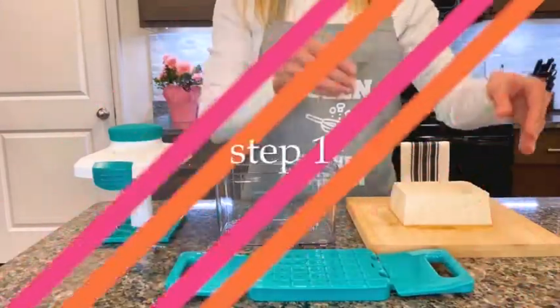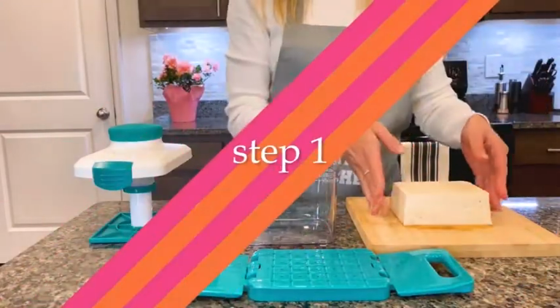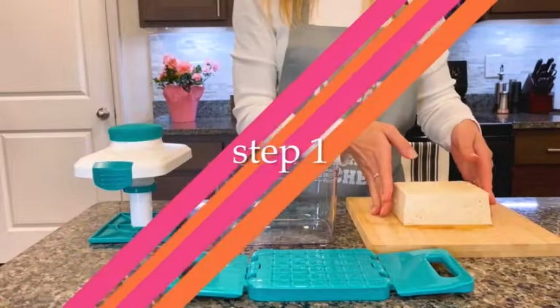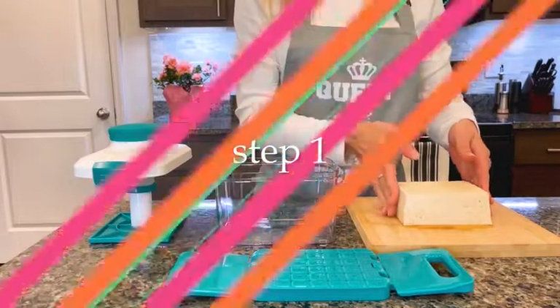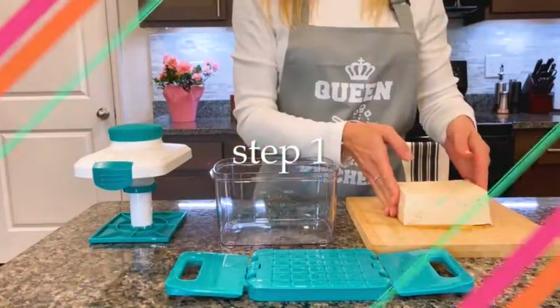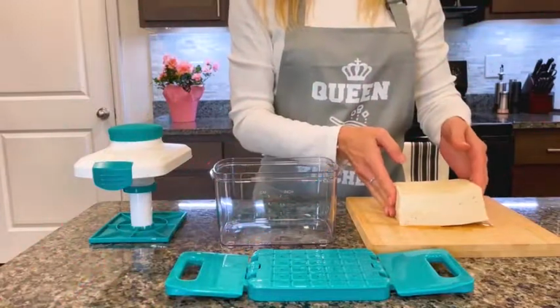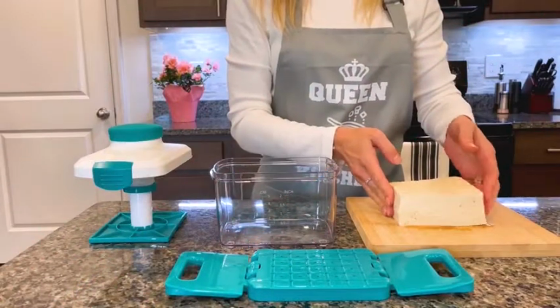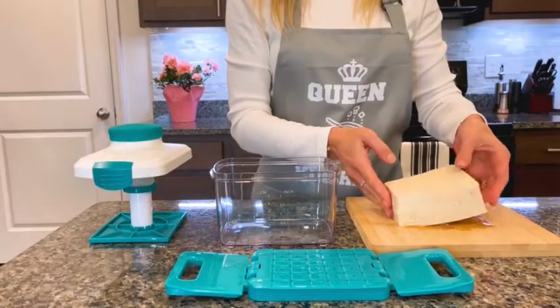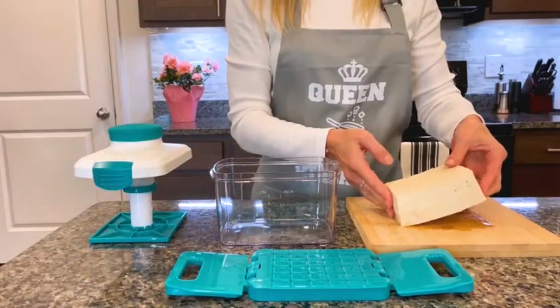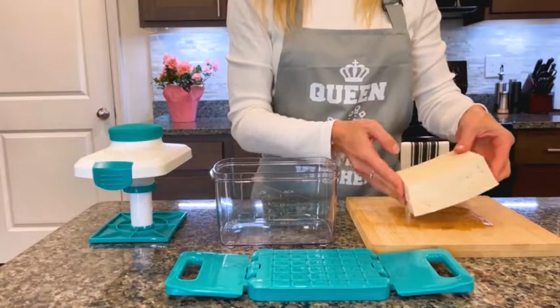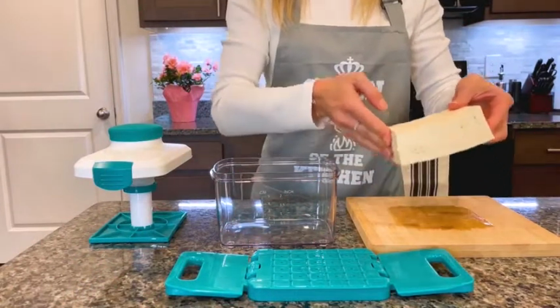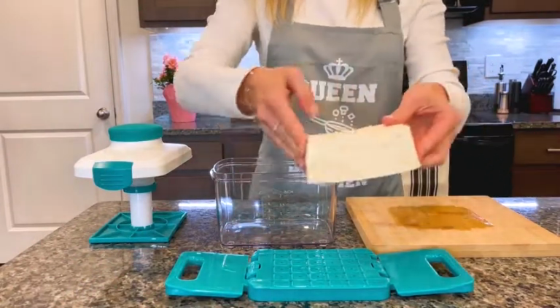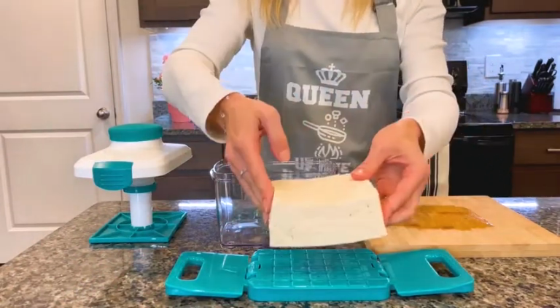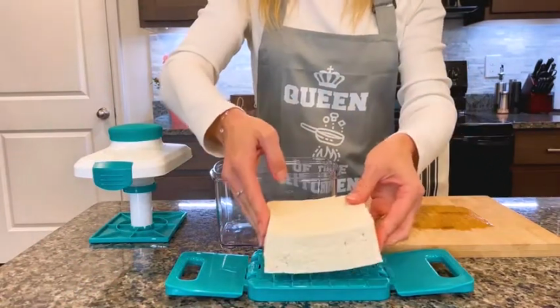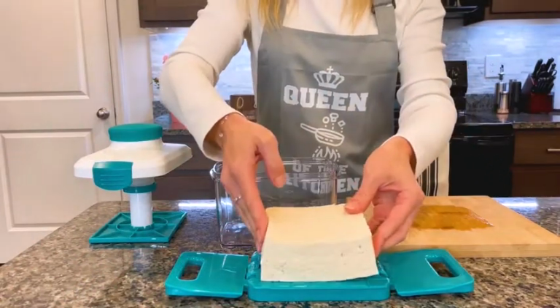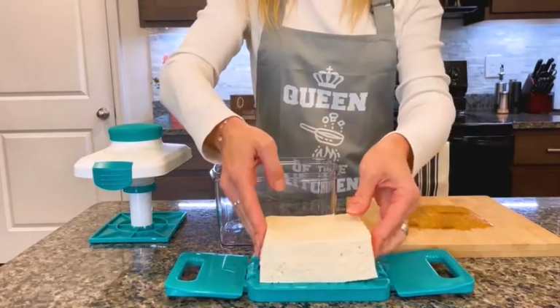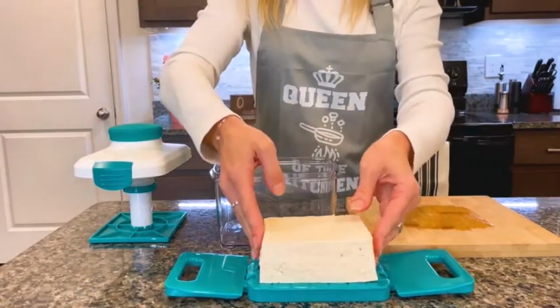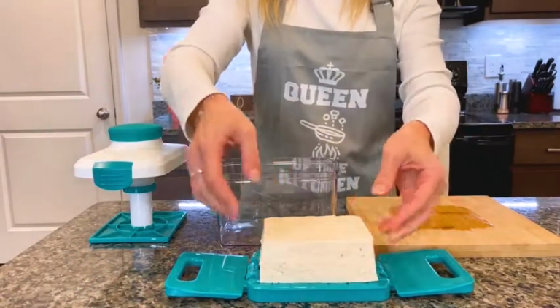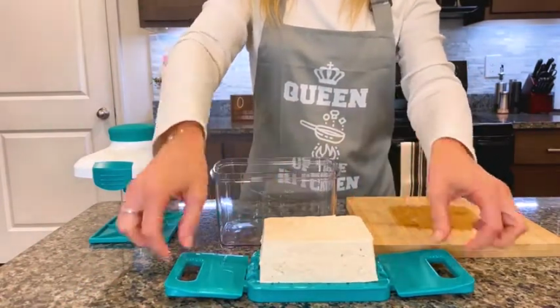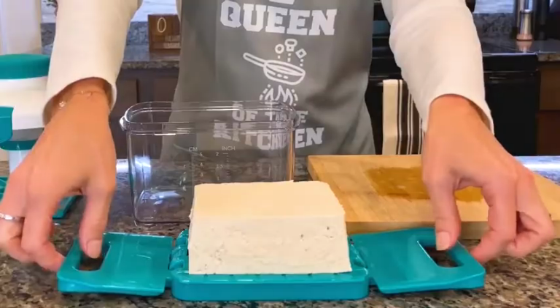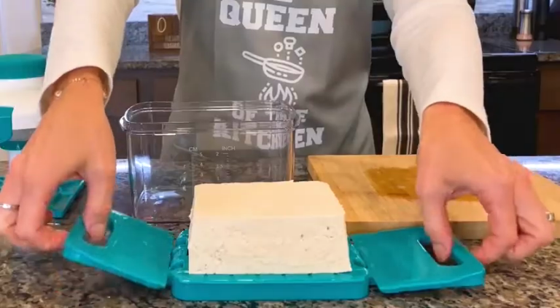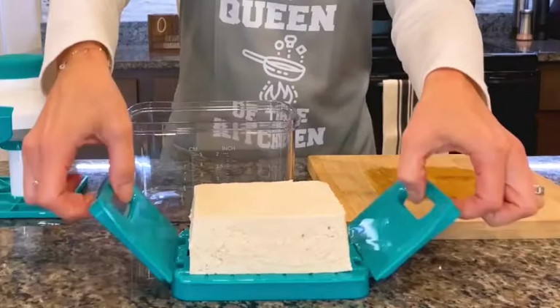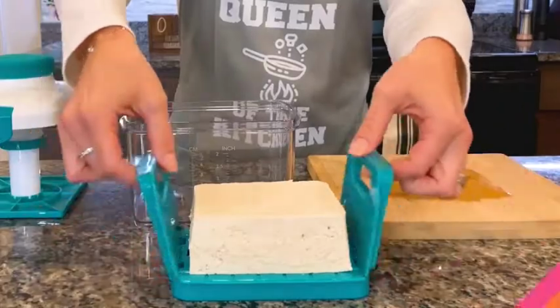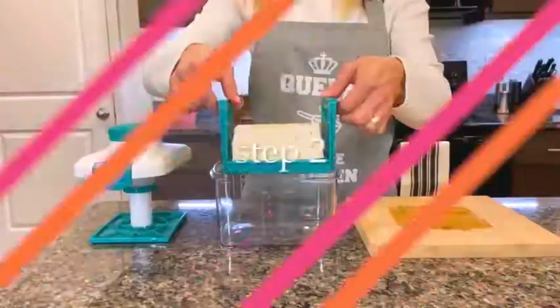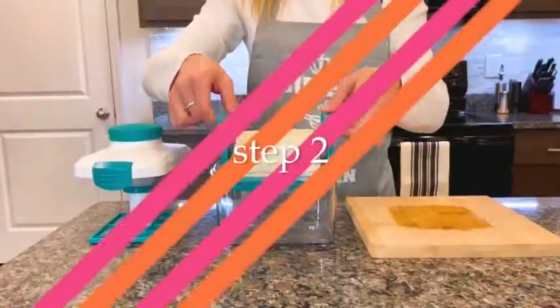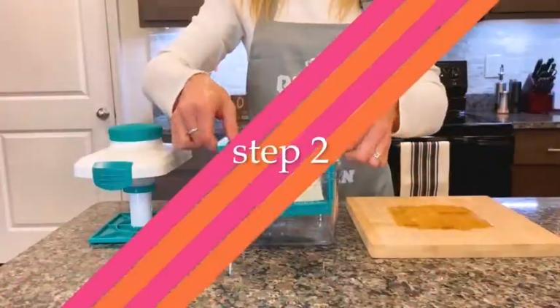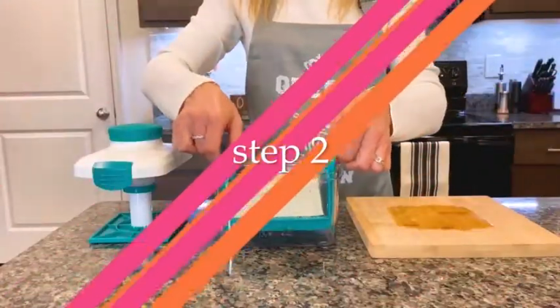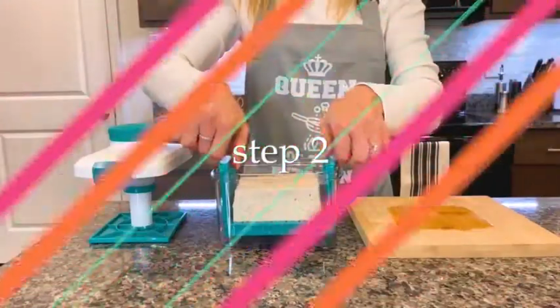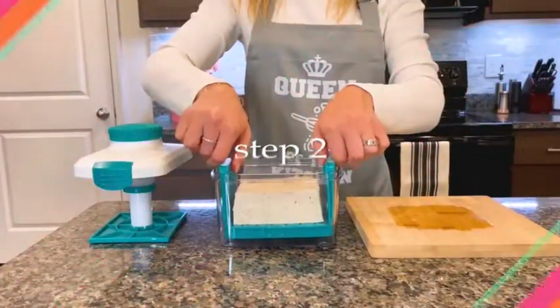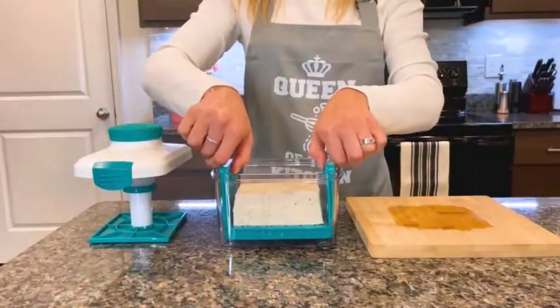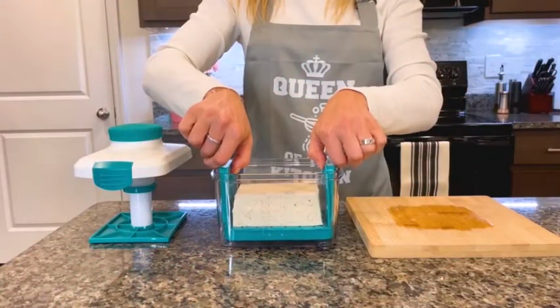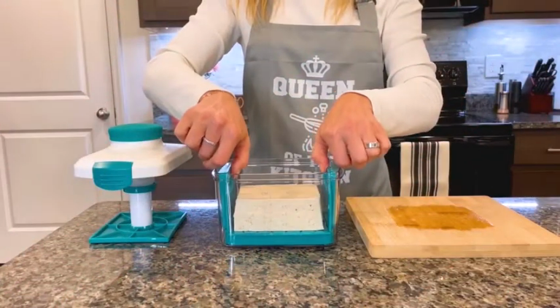Step 1: Put the tofu into the u-drip. The openable u-drip tray helps you place tofu easily. Step 2: Put the u-drip into the bowl.